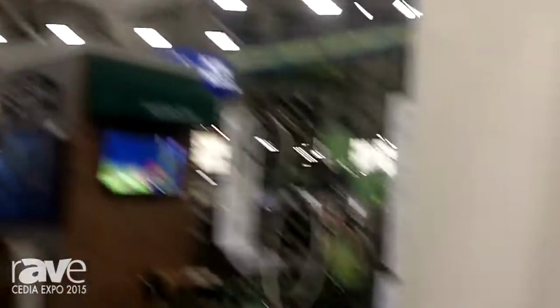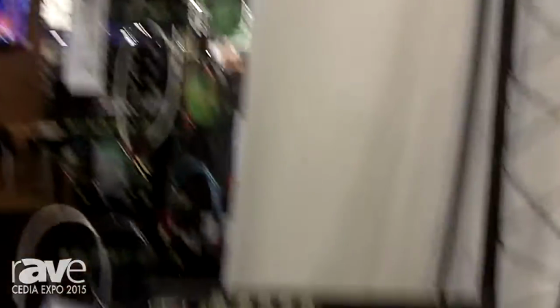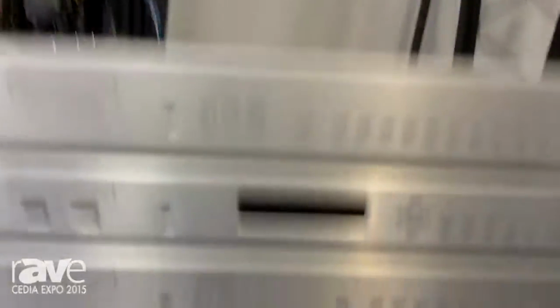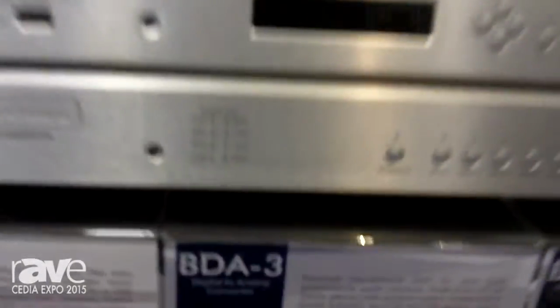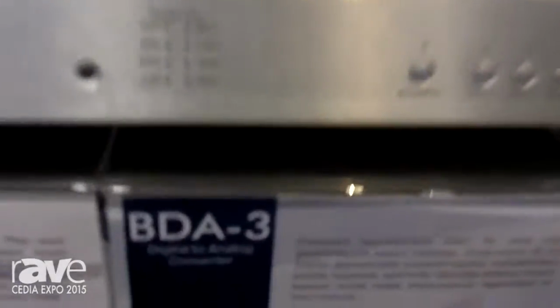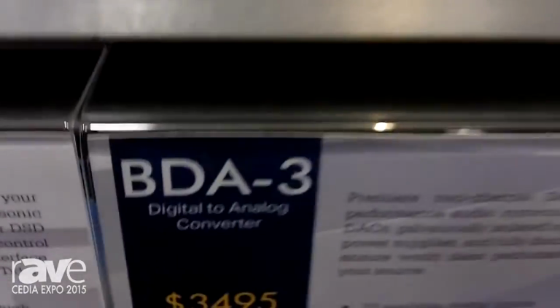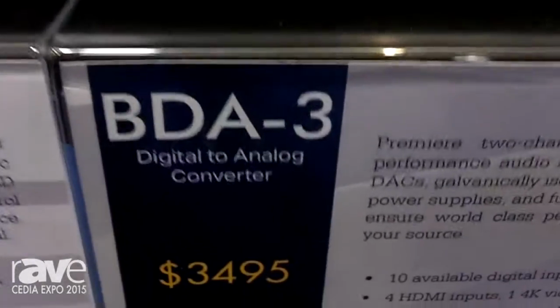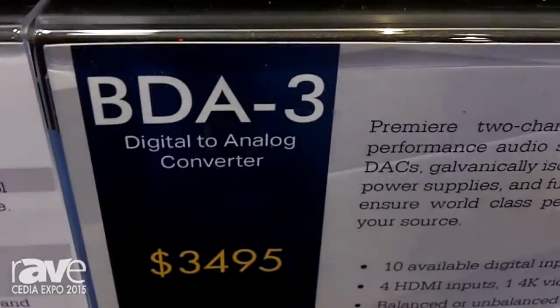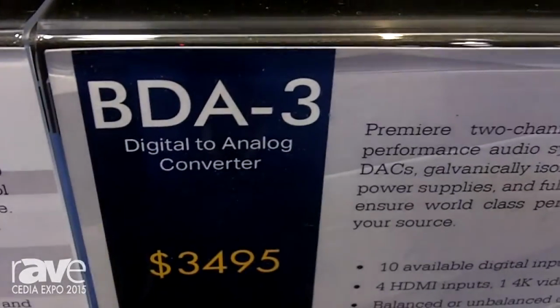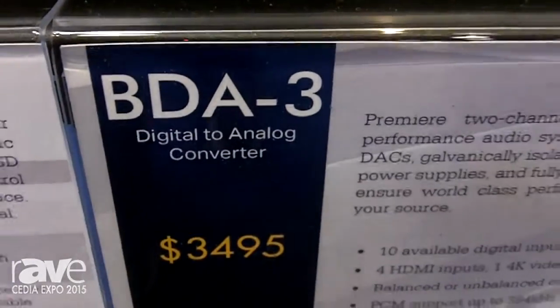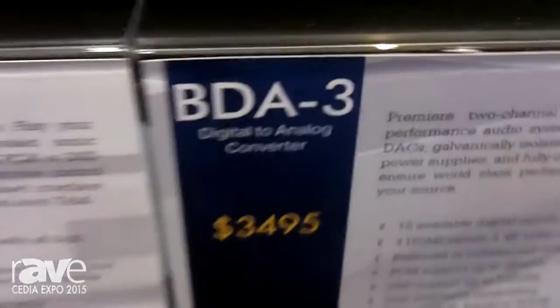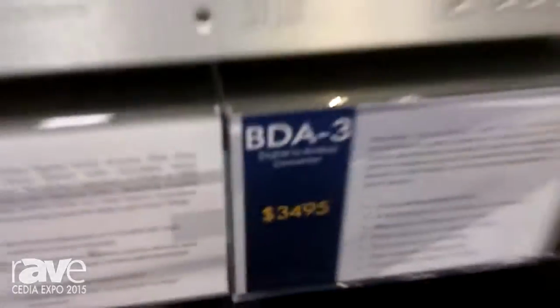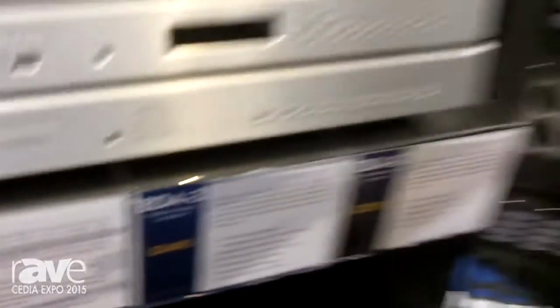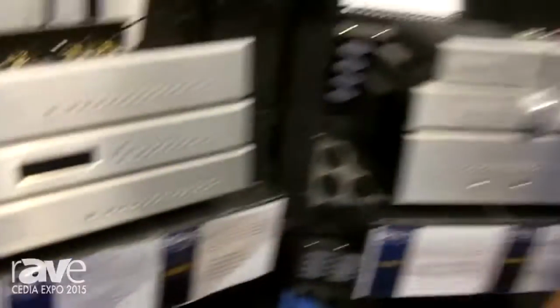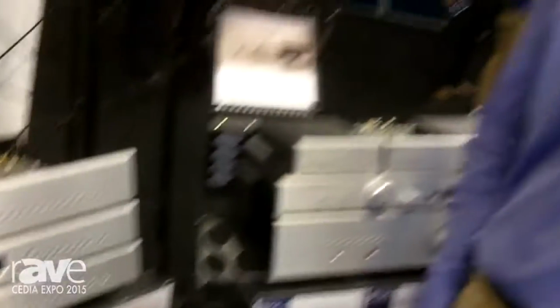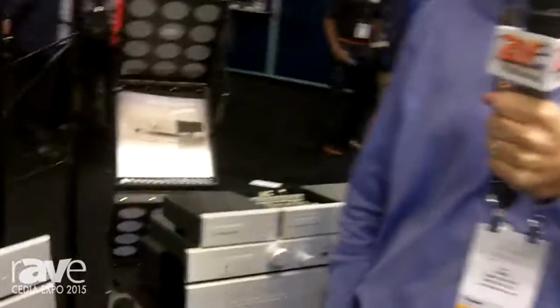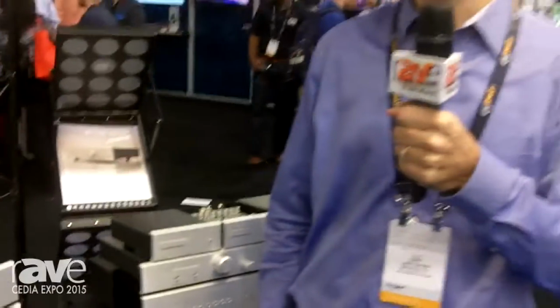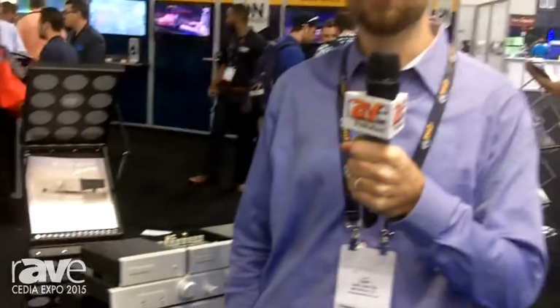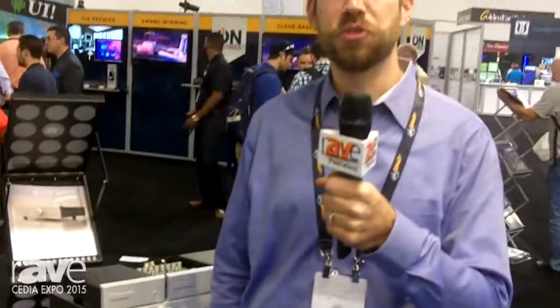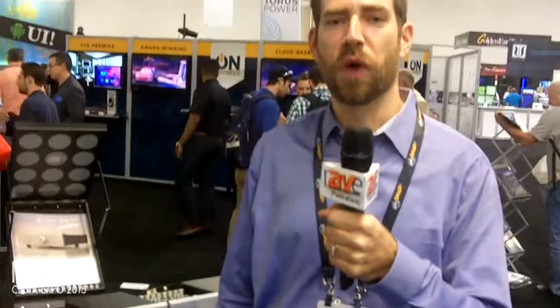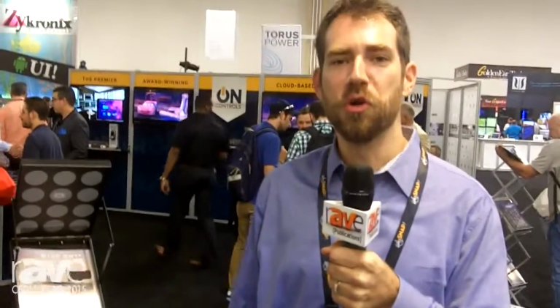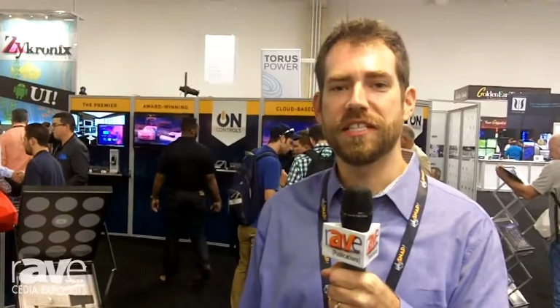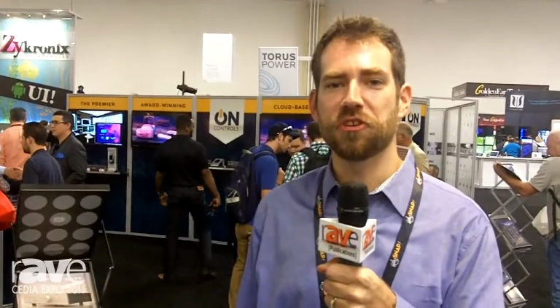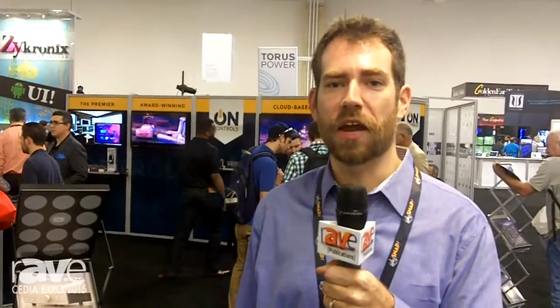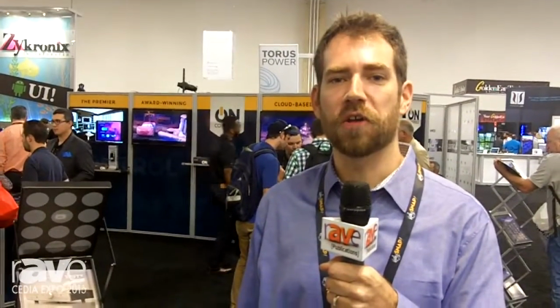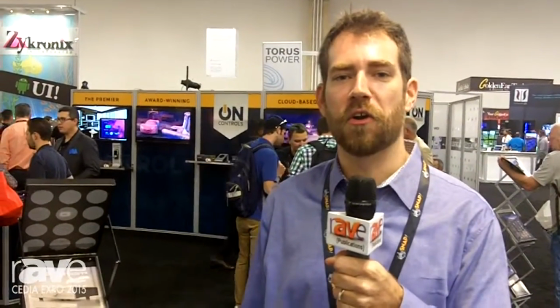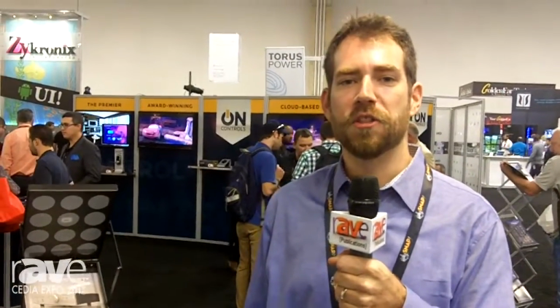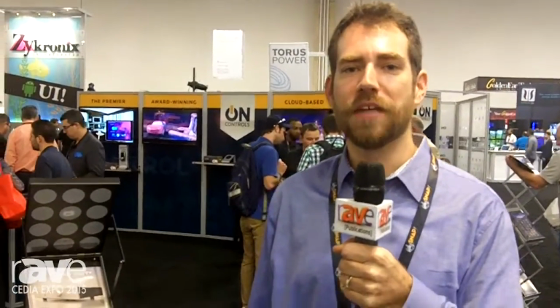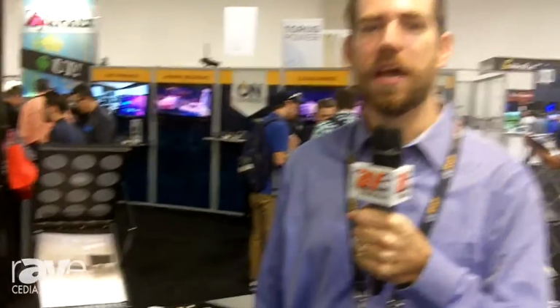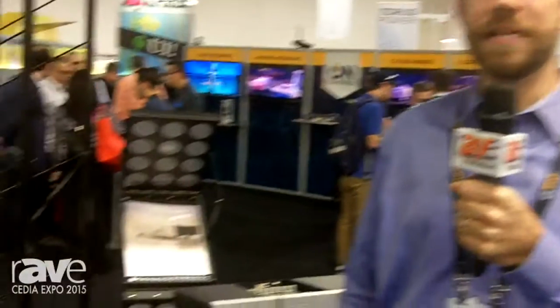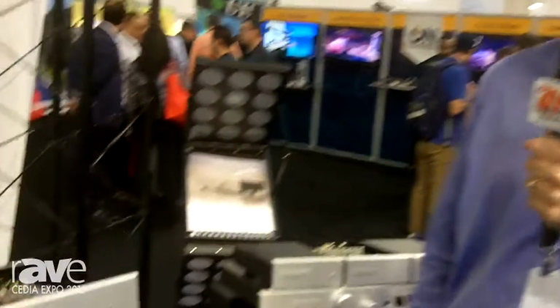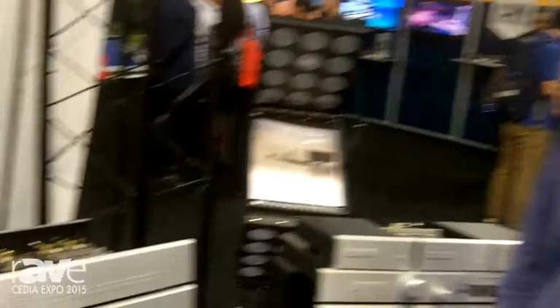I'm Gary Dayton with Bryston Limited. Thank you for joining us at Cedia 2015. I'm here to introduce you to our newest digital-to-analog converter, the Bryston BDA3.